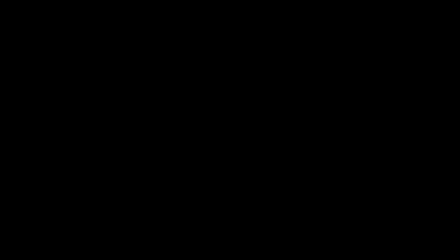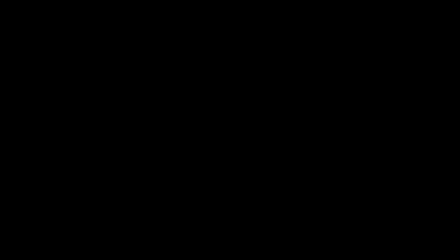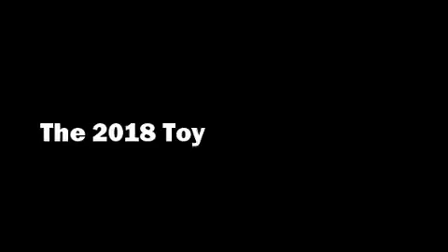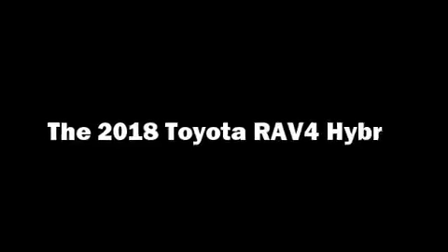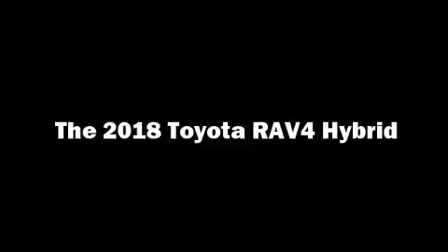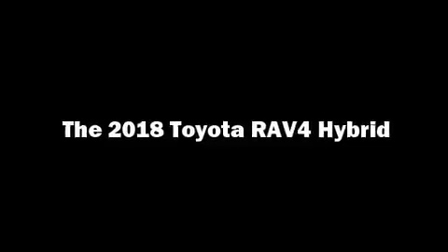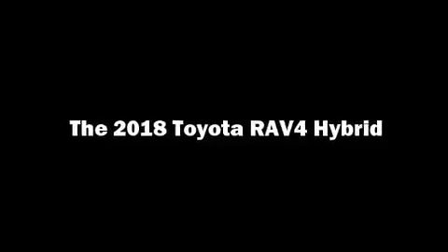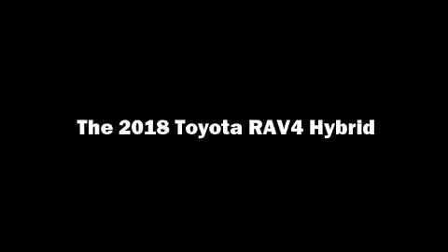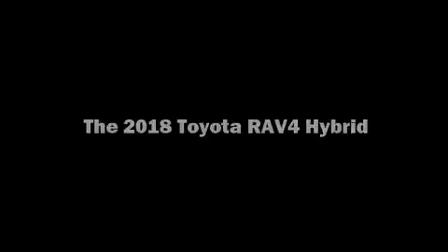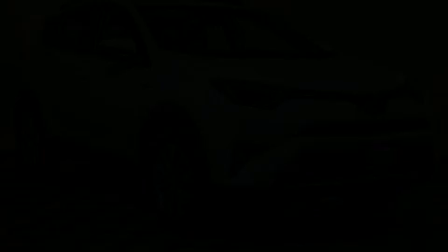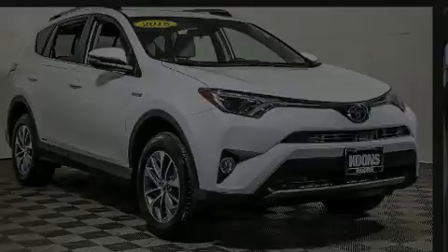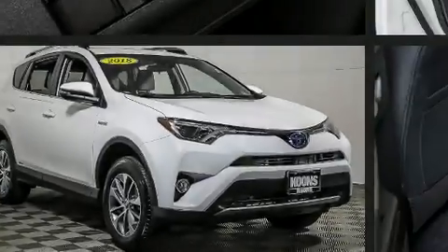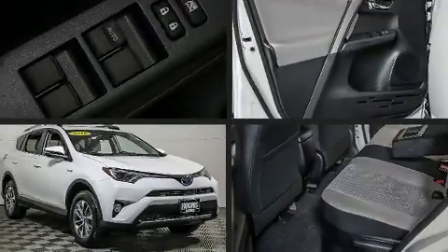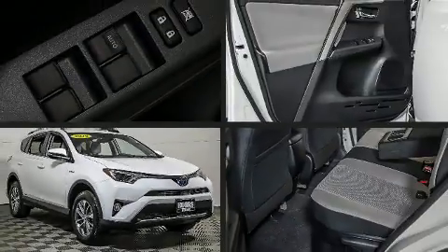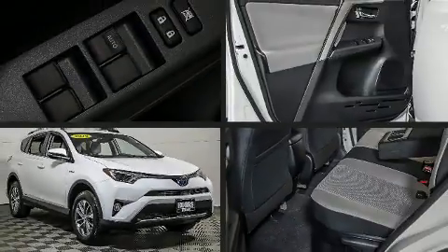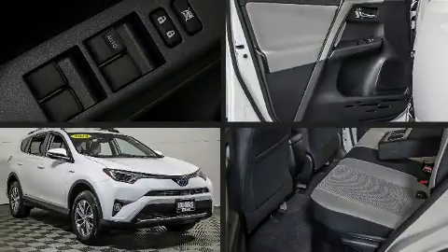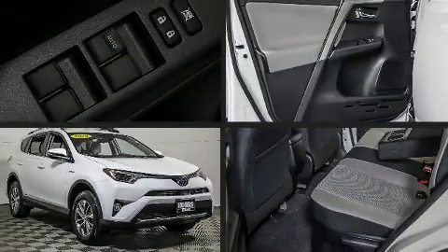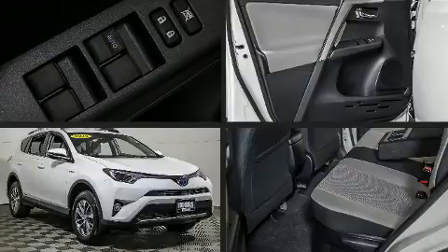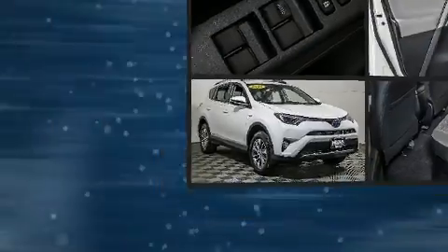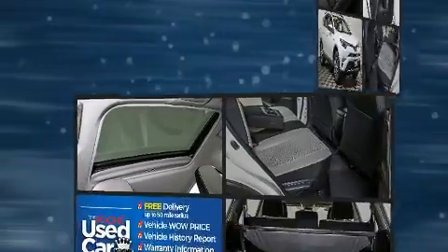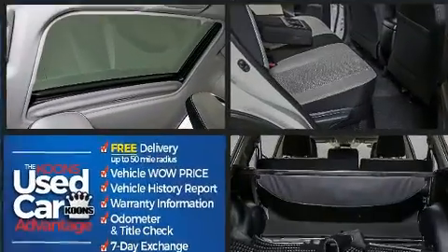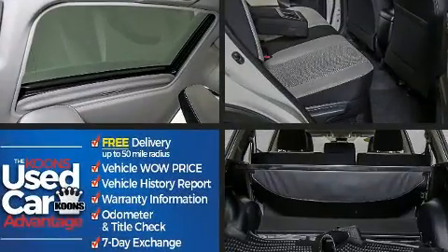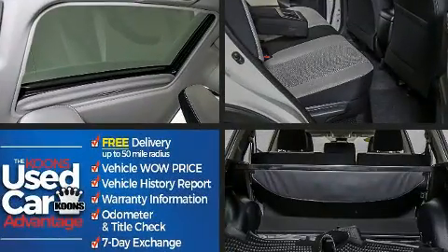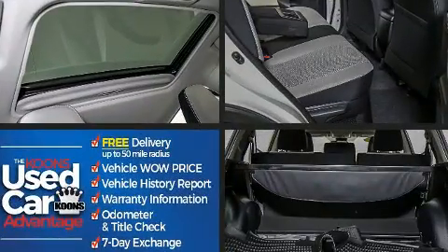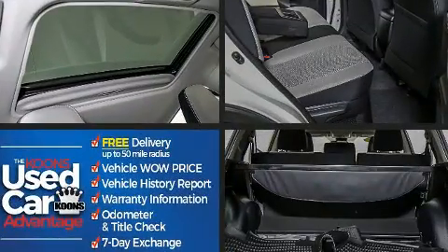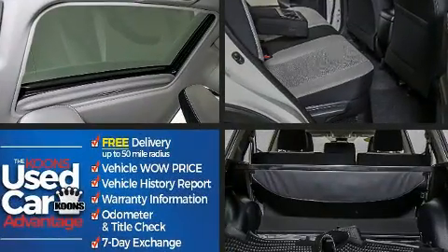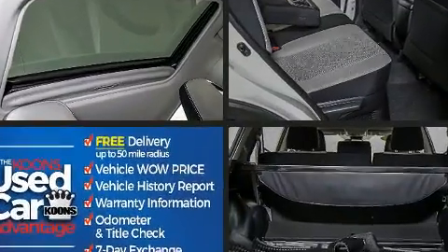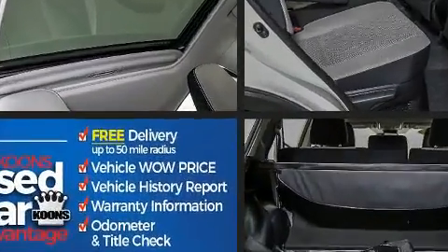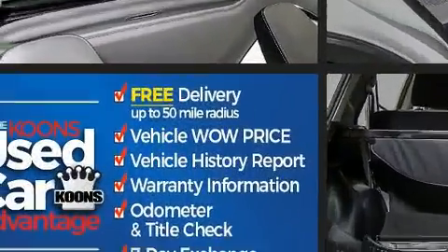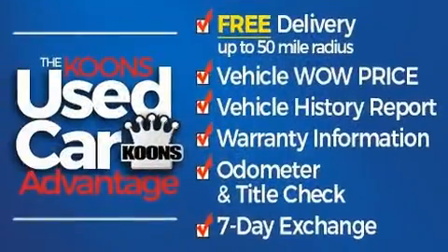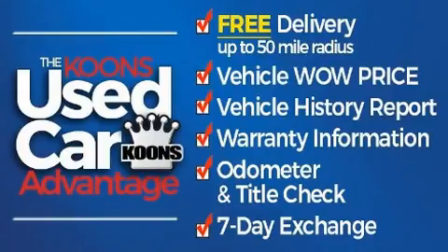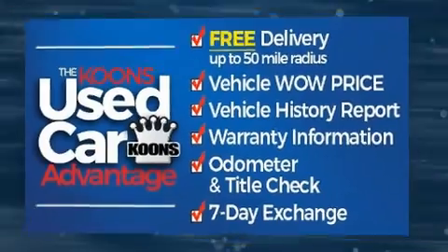Come test drive this 2018 Toyota RAV4 hybrid. With just over 20,000 miles on the odometer, this four-door sport utility vehicle prioritizes comfort, safety, and convenience.